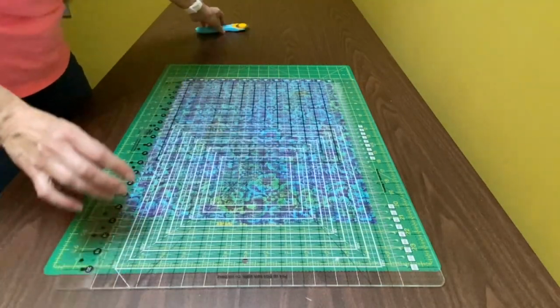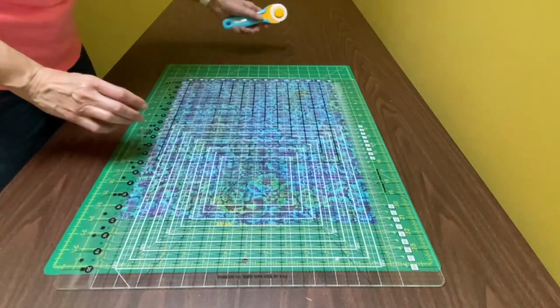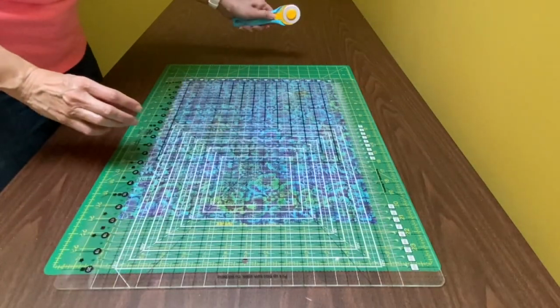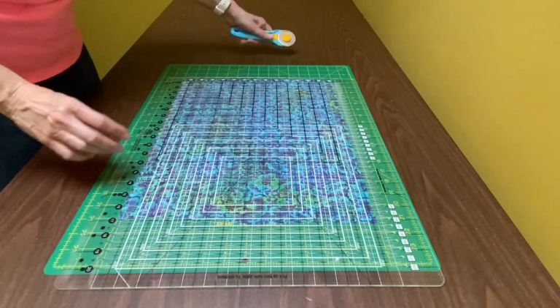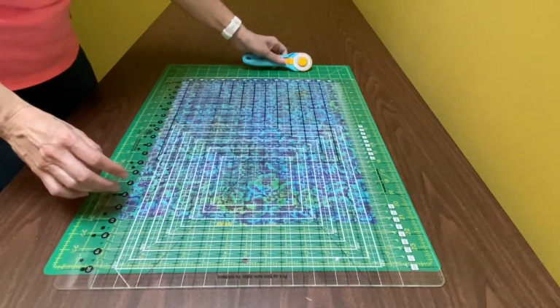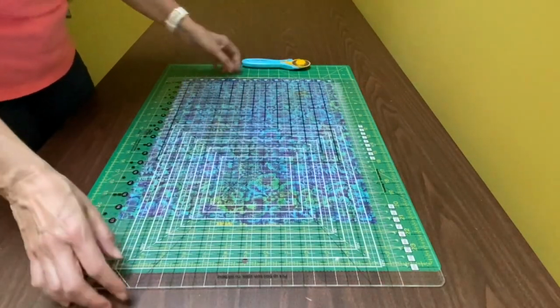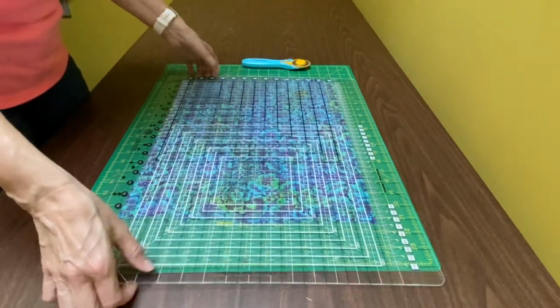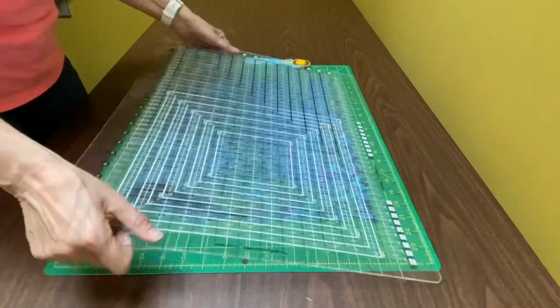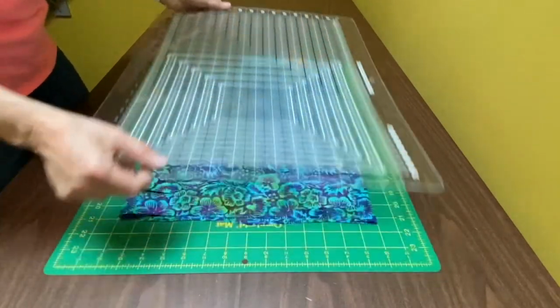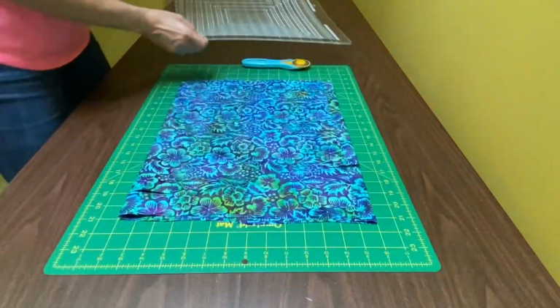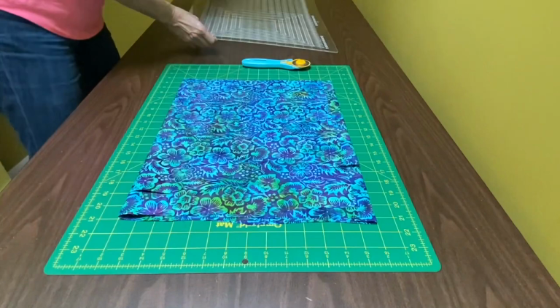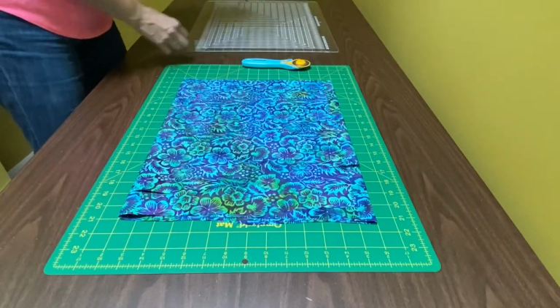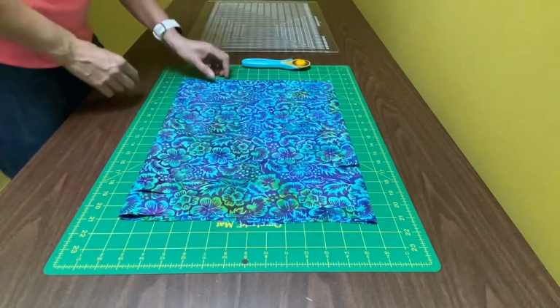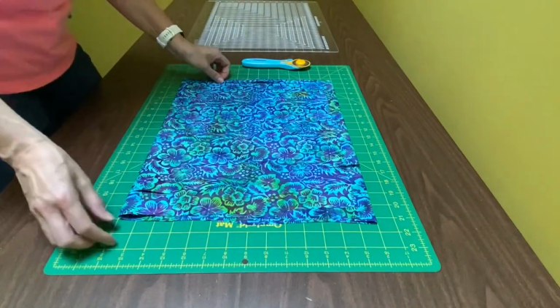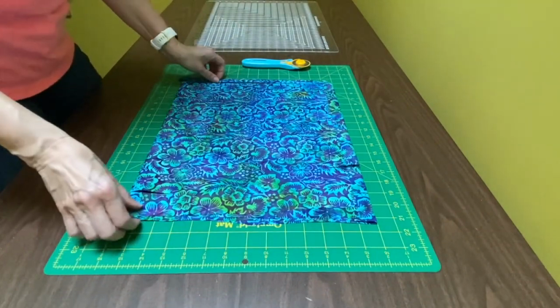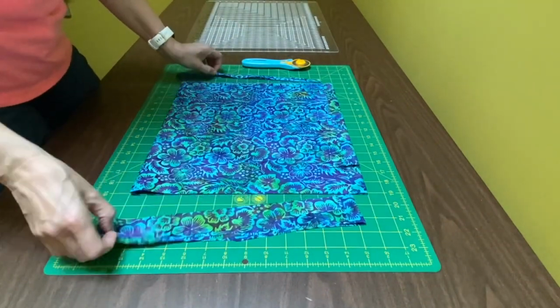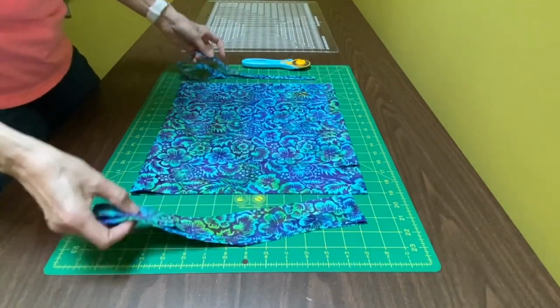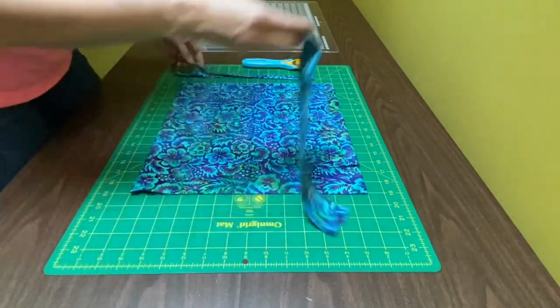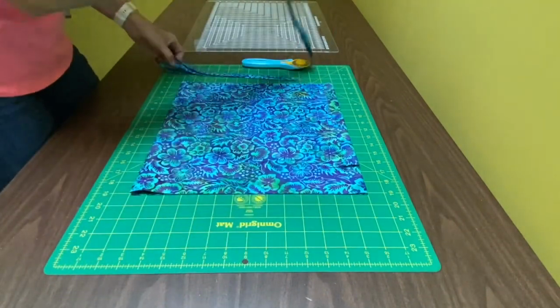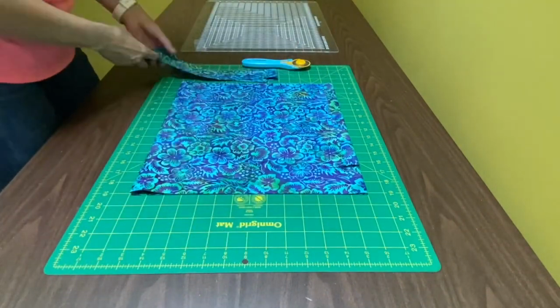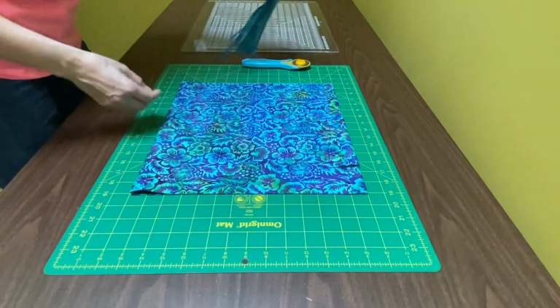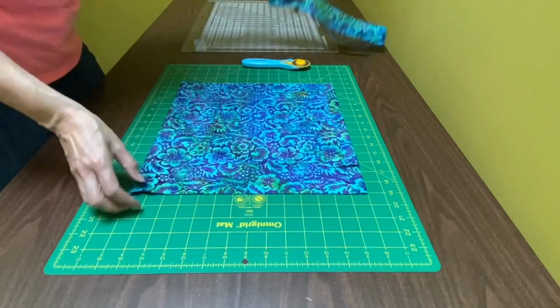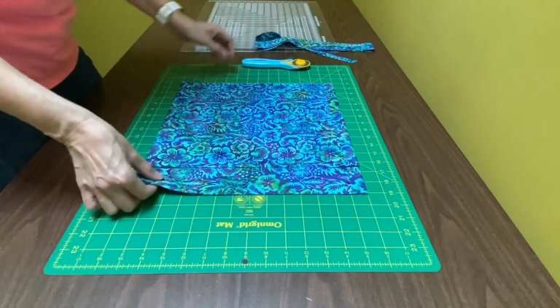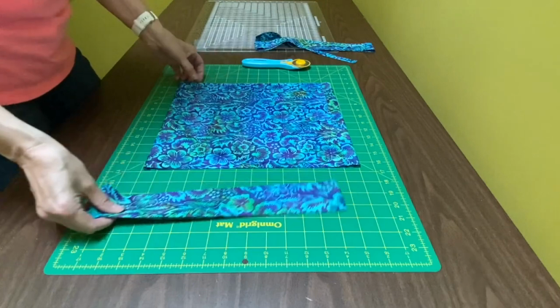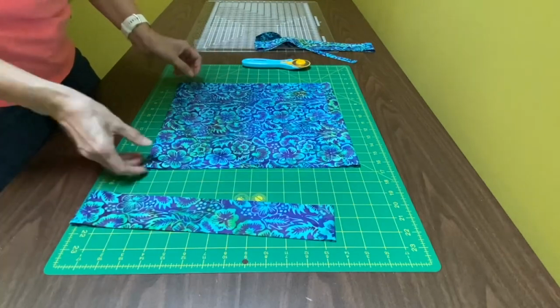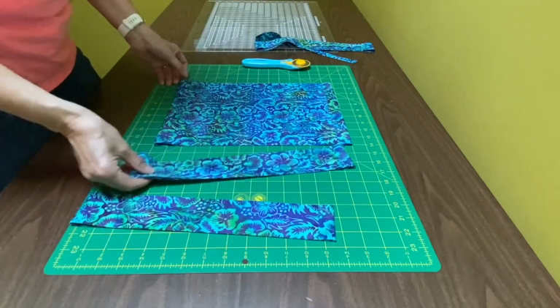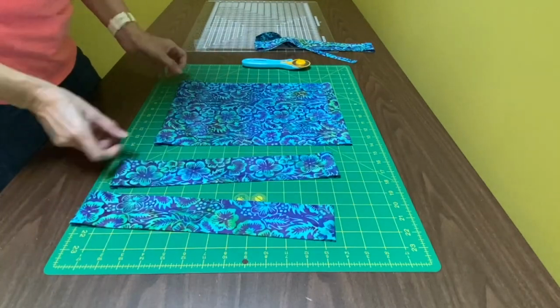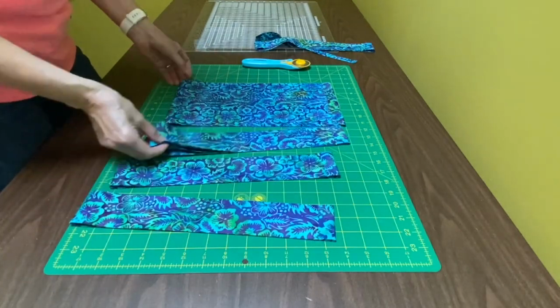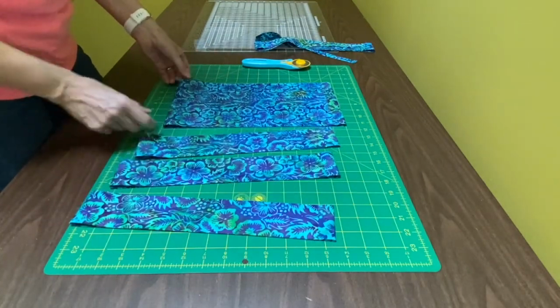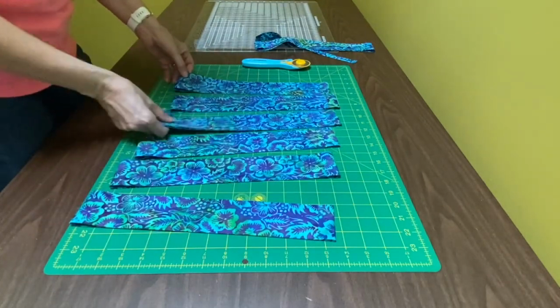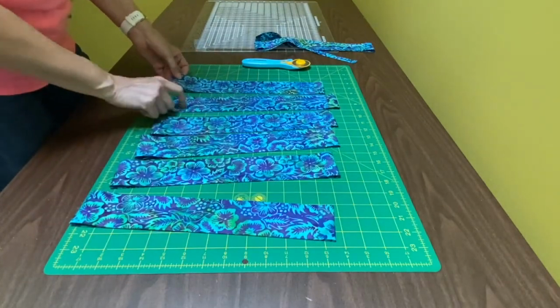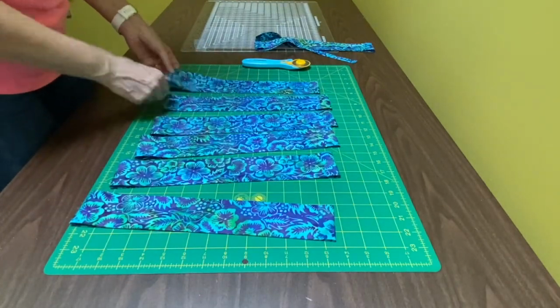The far left section — left of the zero — and the far right section where it didn't extend to another two and a half inches, I take away and put those in my scrap pile. Then I take my two and a half inch strips and make a little stack.